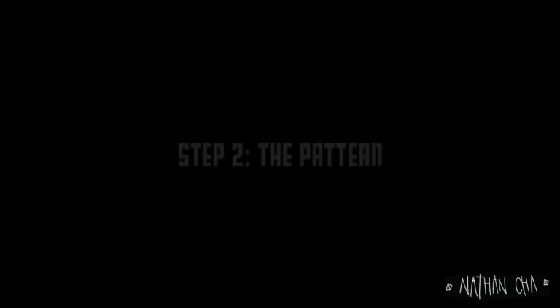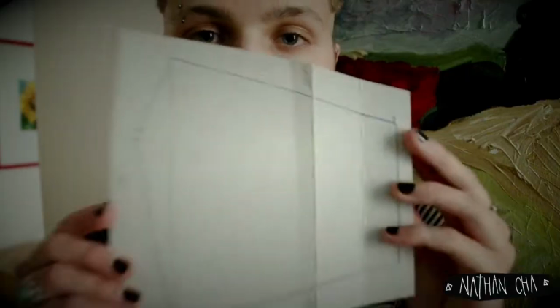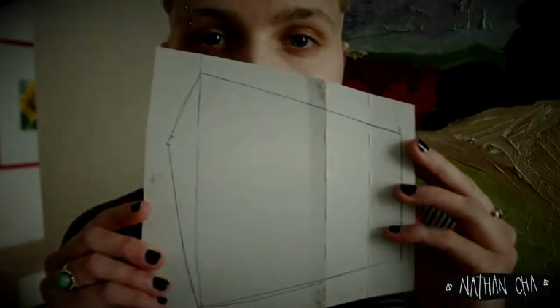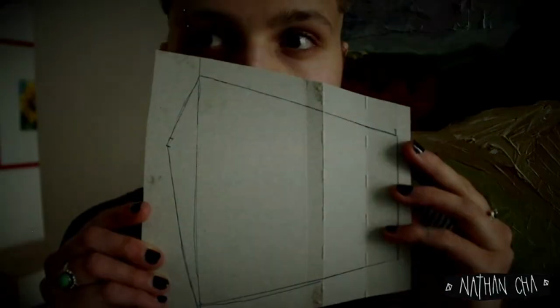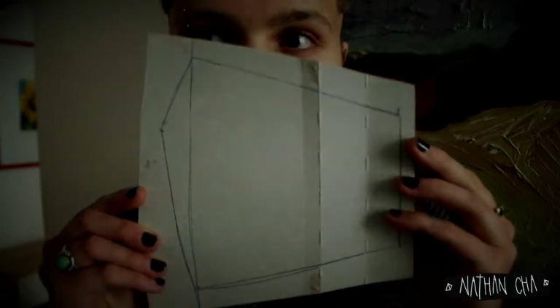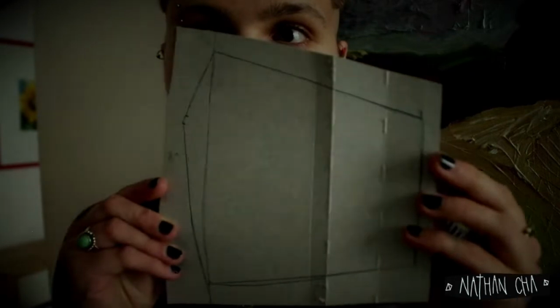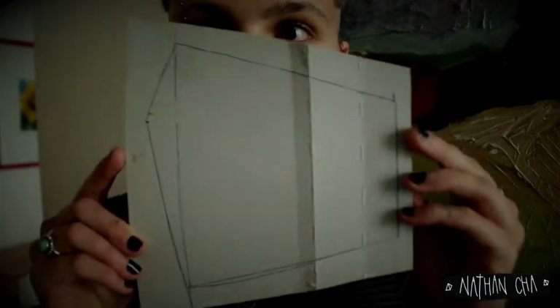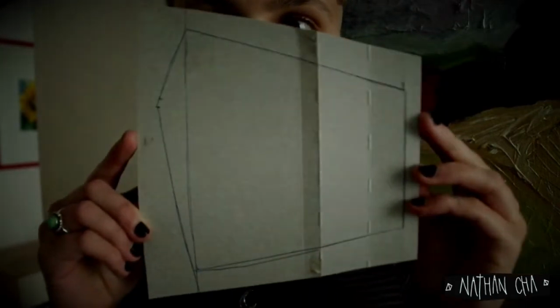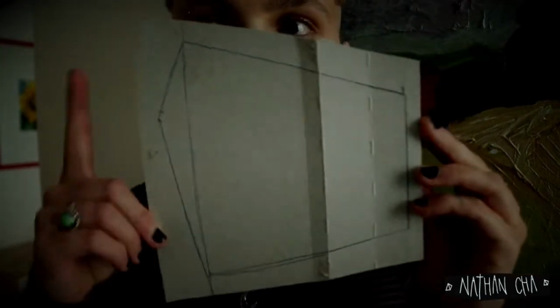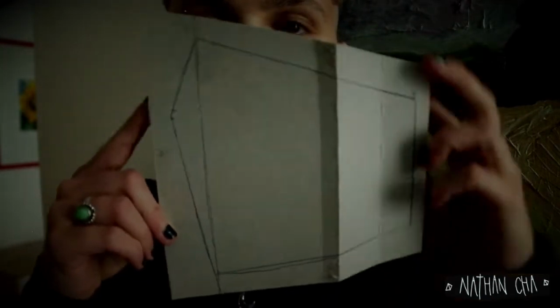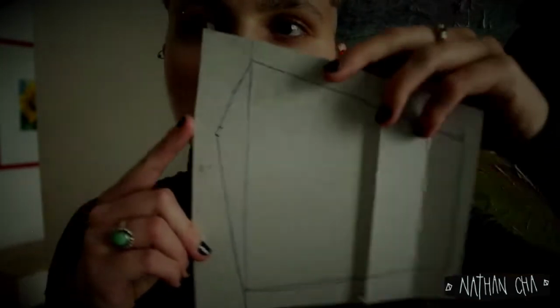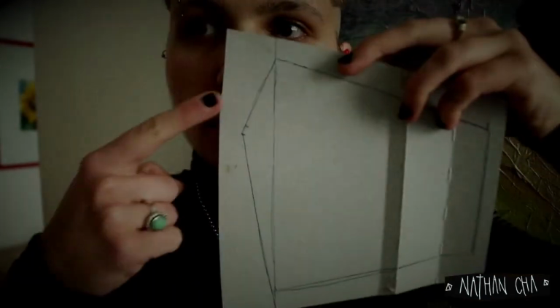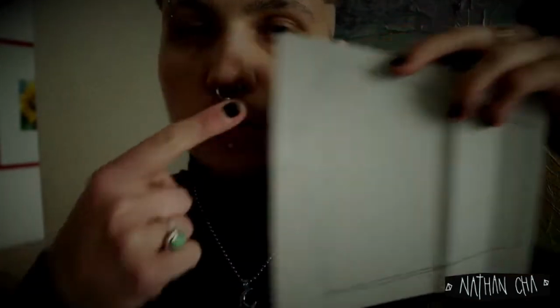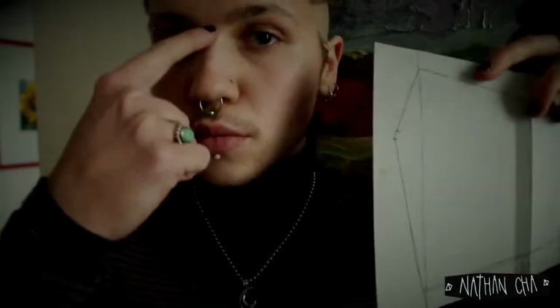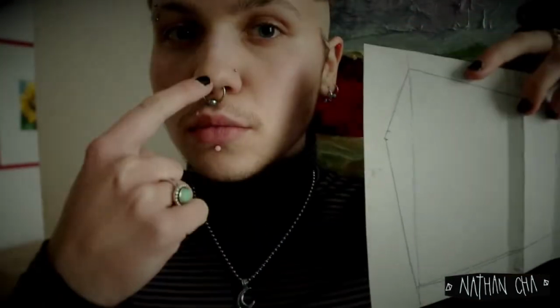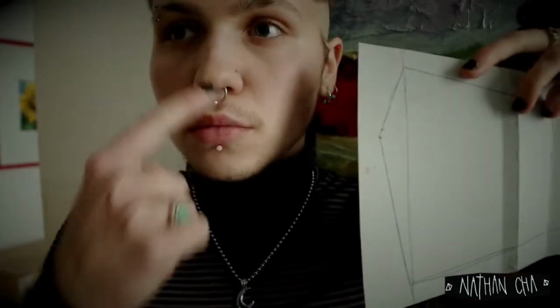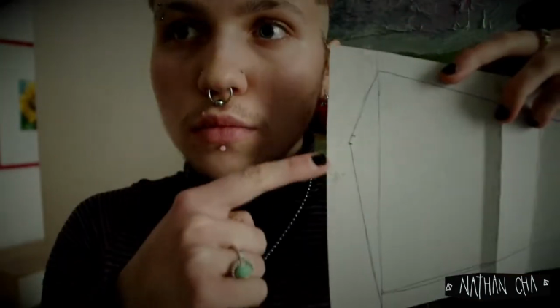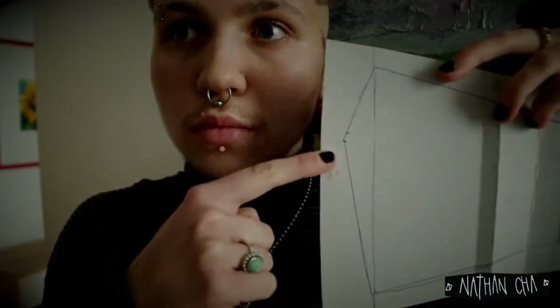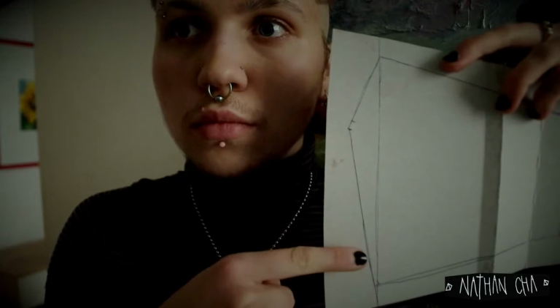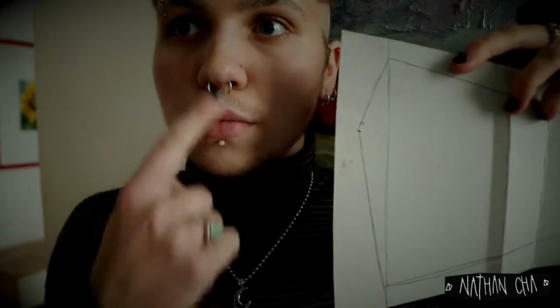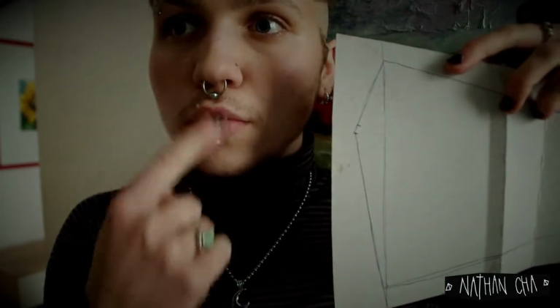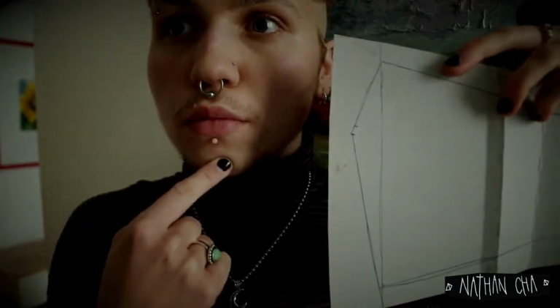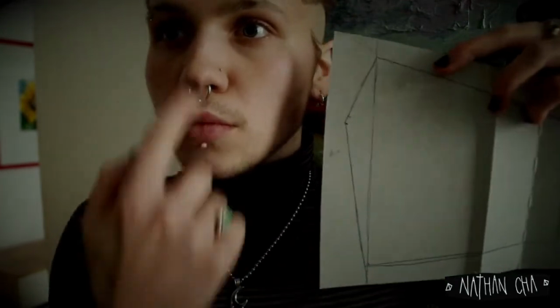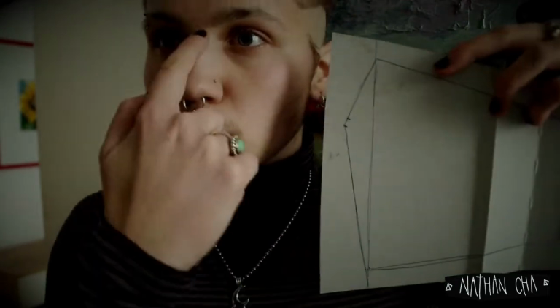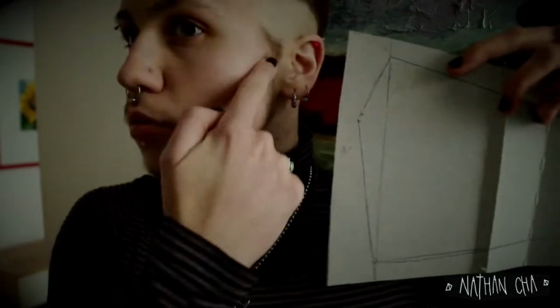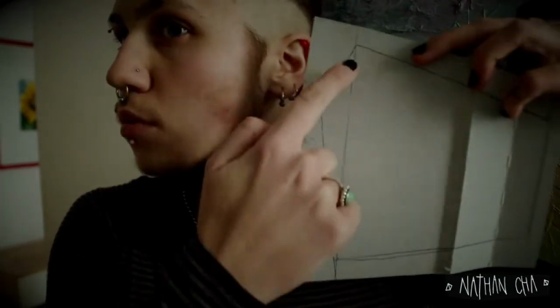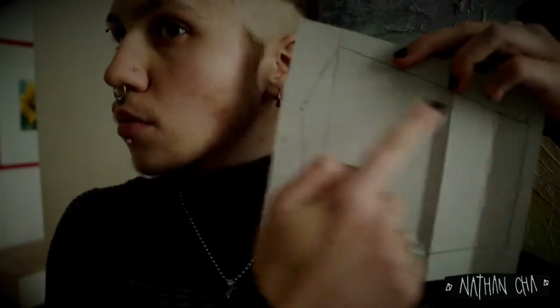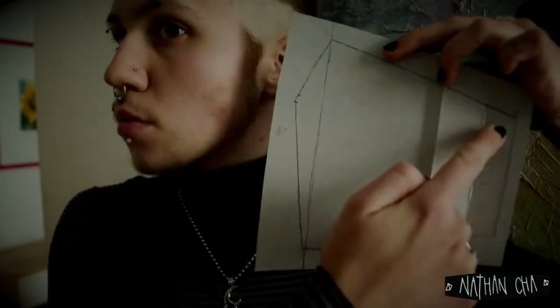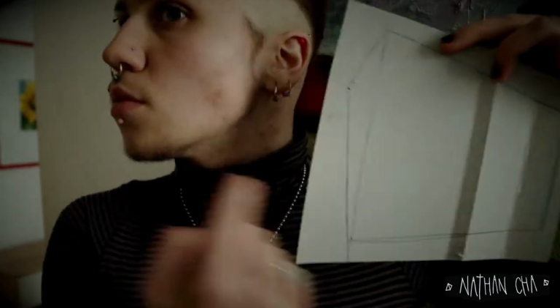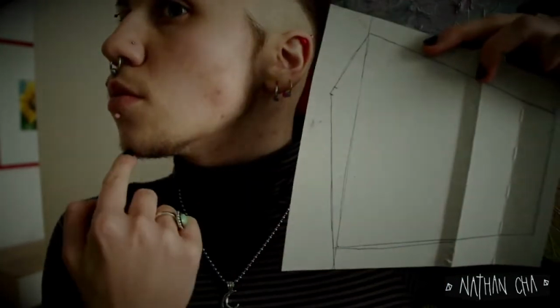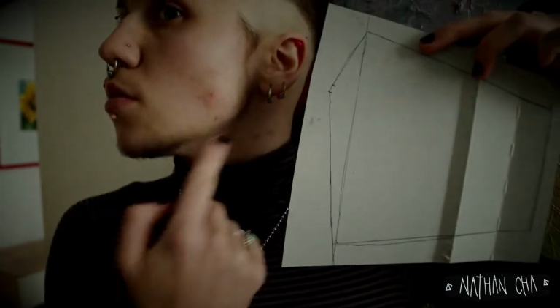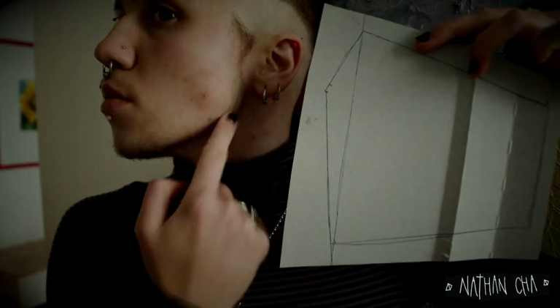The rough pattern will look something like this and I will show you right now where the measurements we just took will be located. As you can see, I have left some space for my nose. Depending on the length of your nose, you might want to adjust this though.